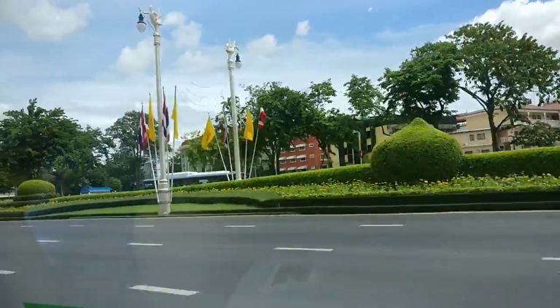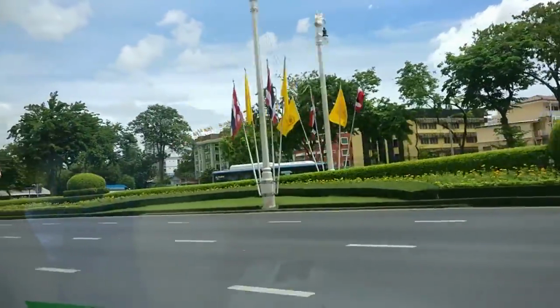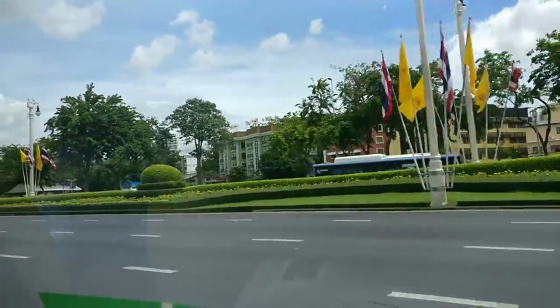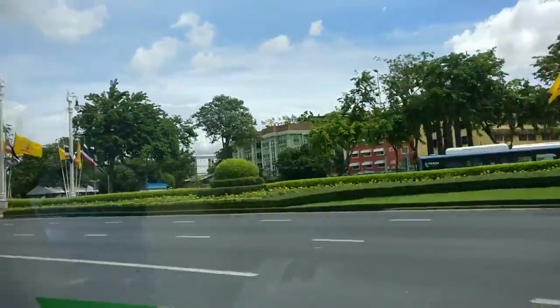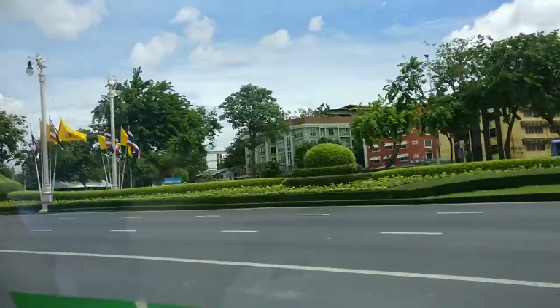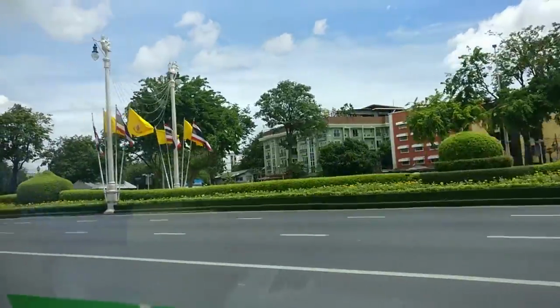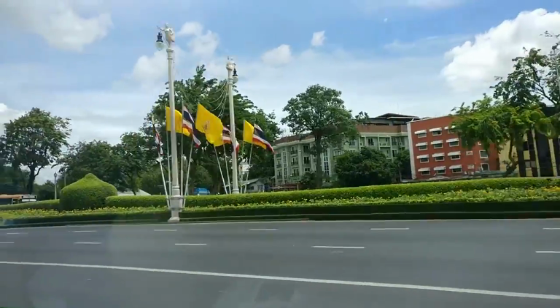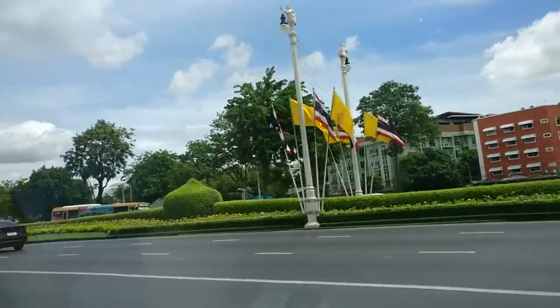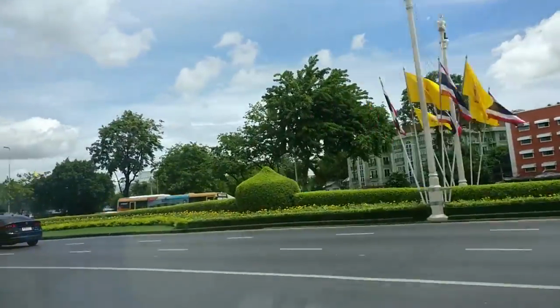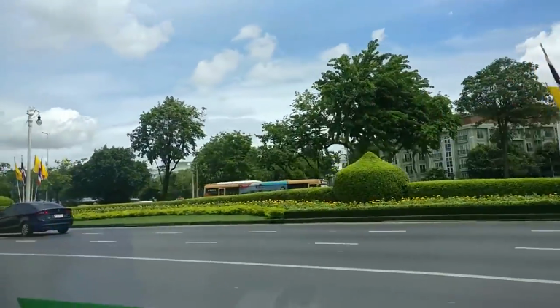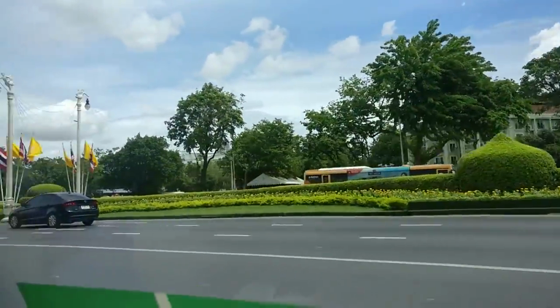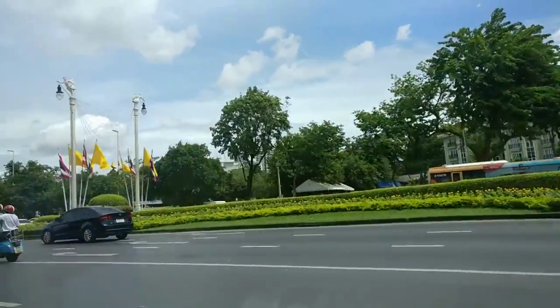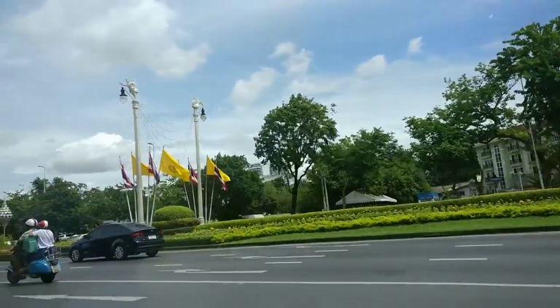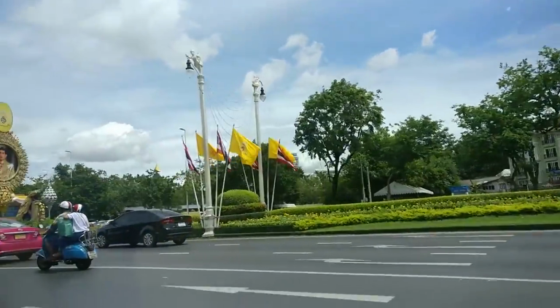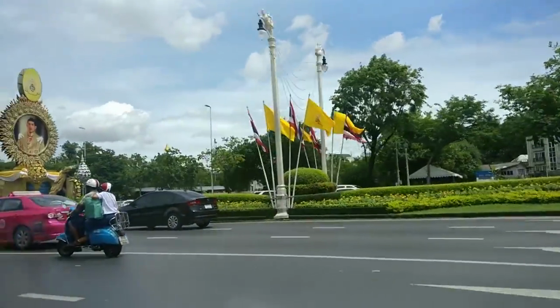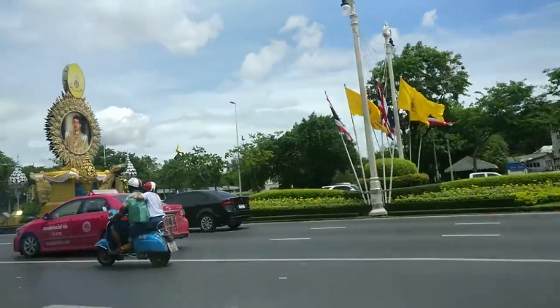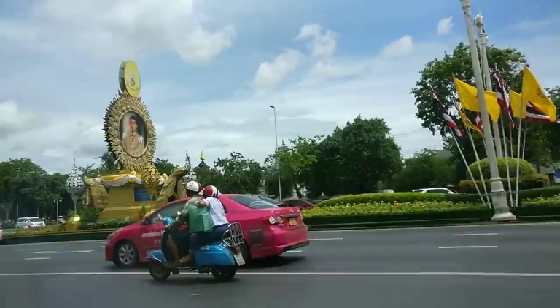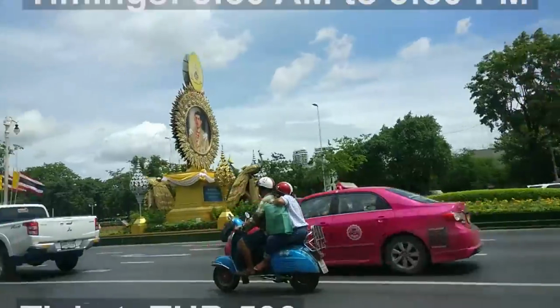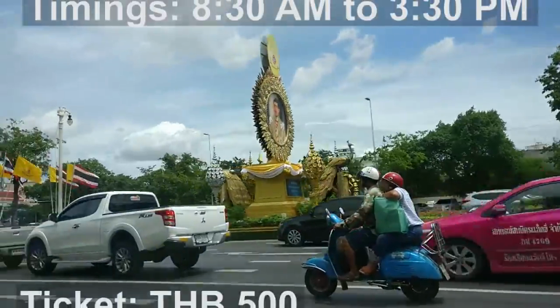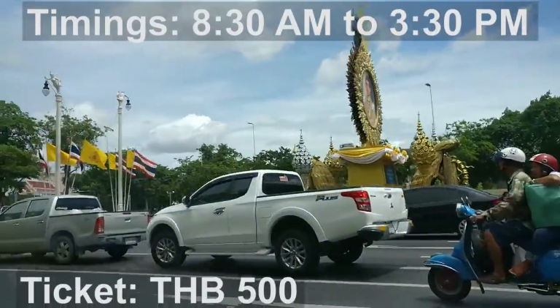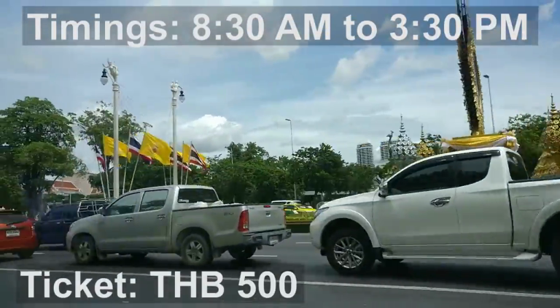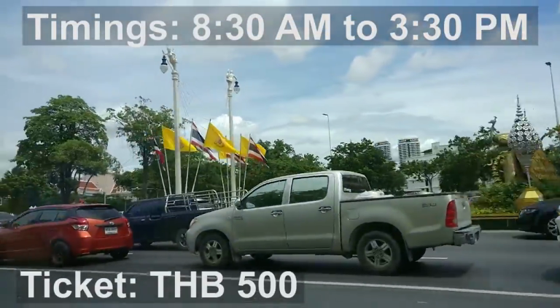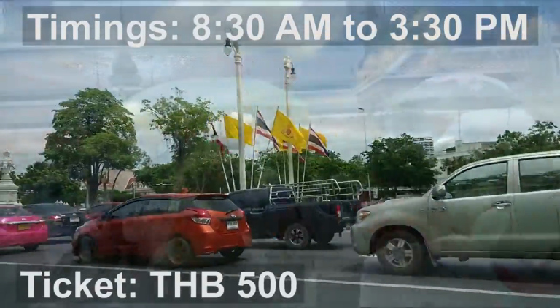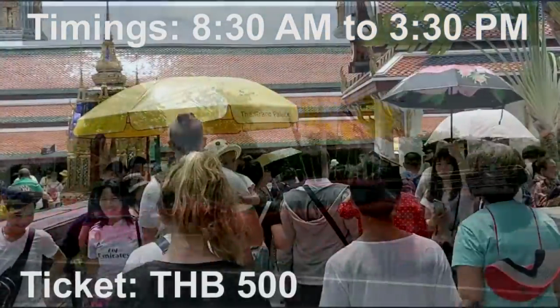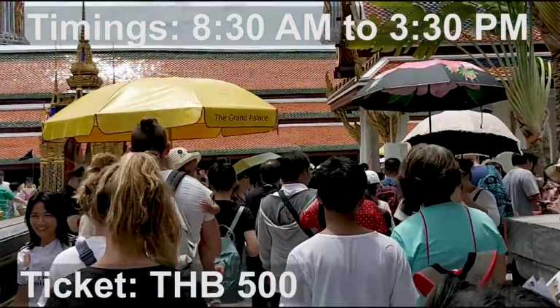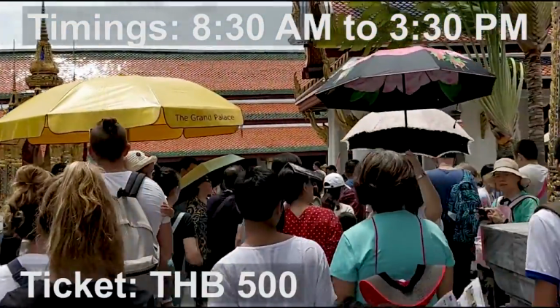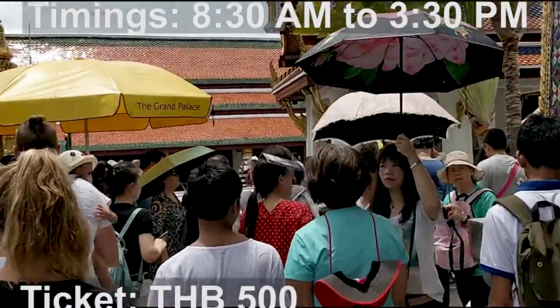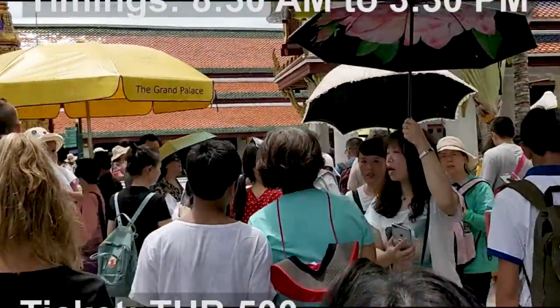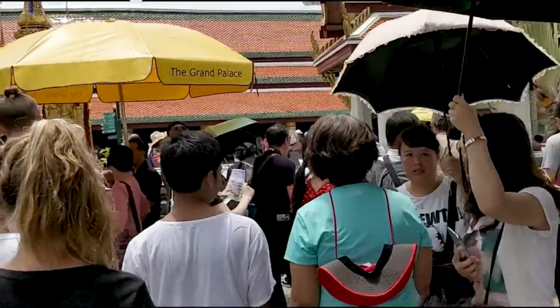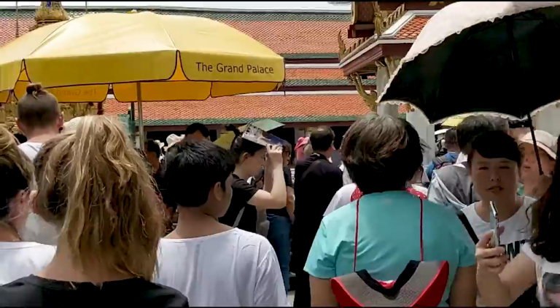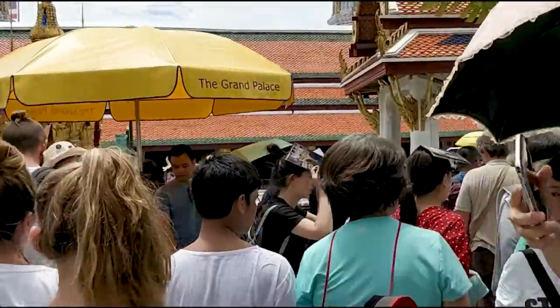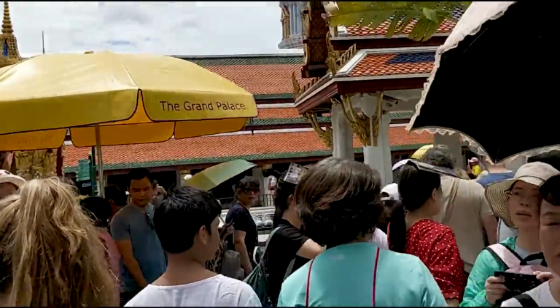Let me tell you about Grand Palace. The ticket here is about 500 baht. It opens at around 8:30 in the morning and it is not open late — it closes around 3:30 in the afternoon.